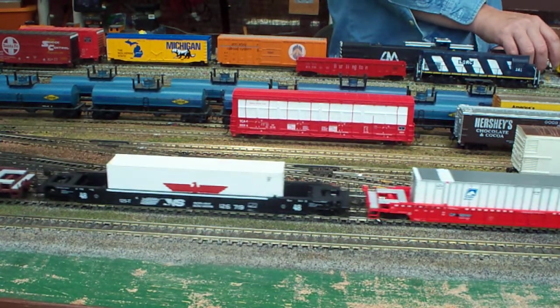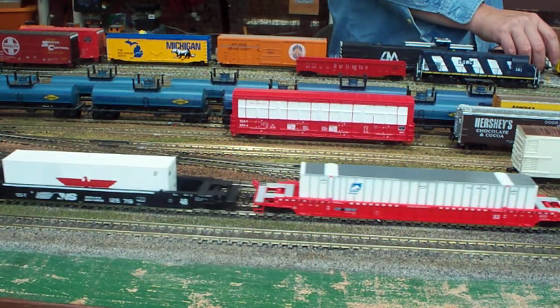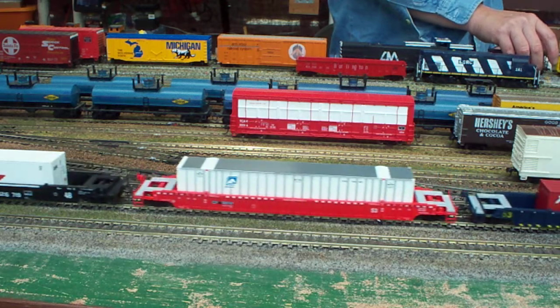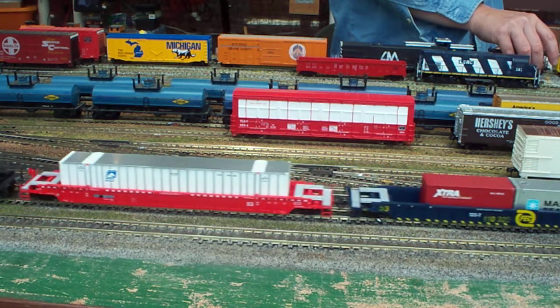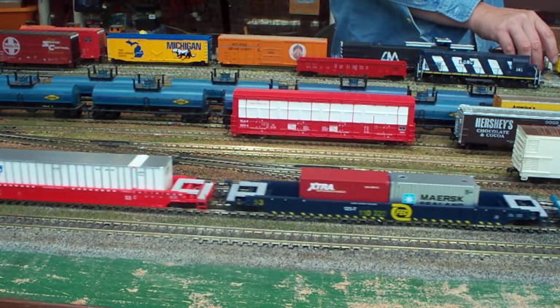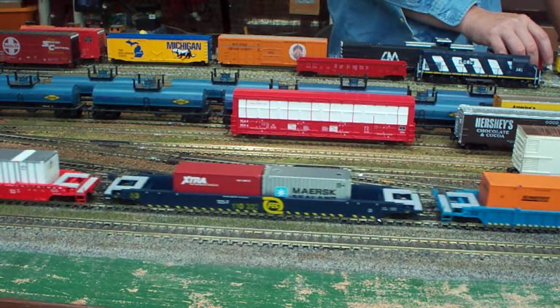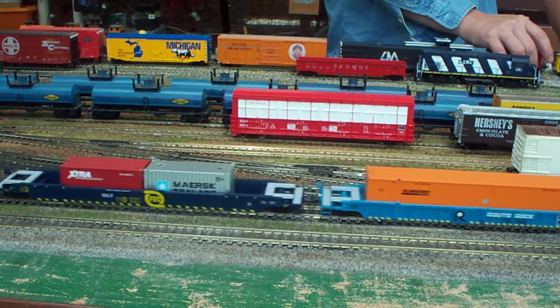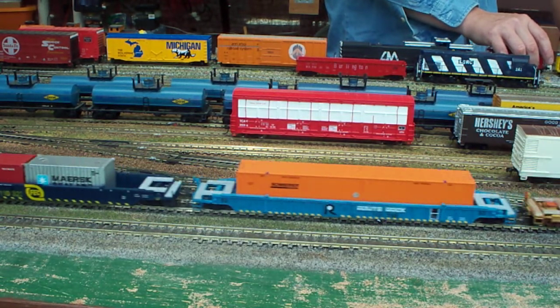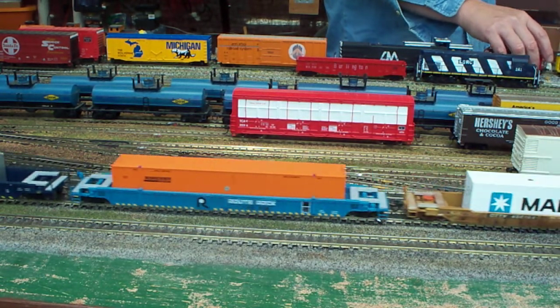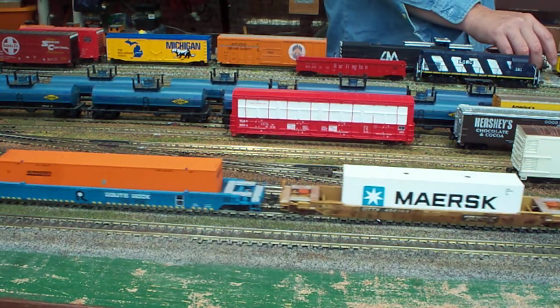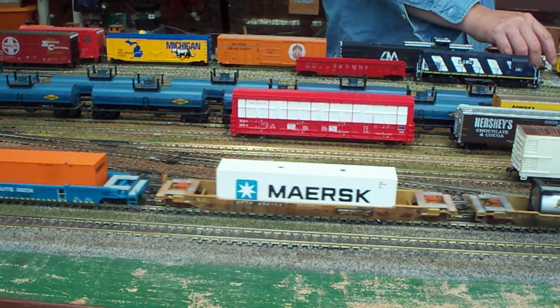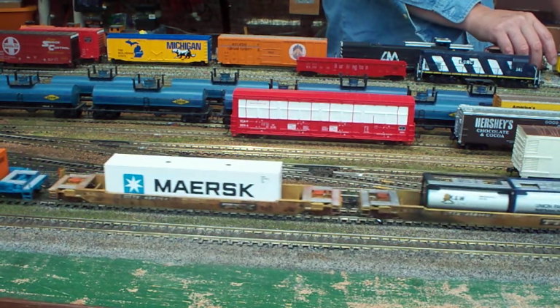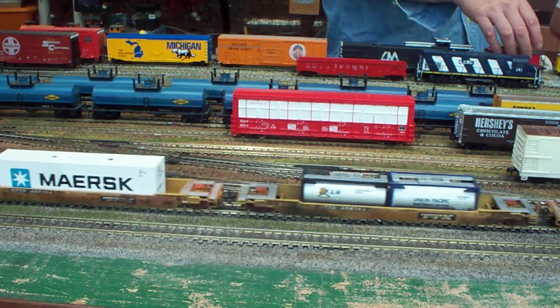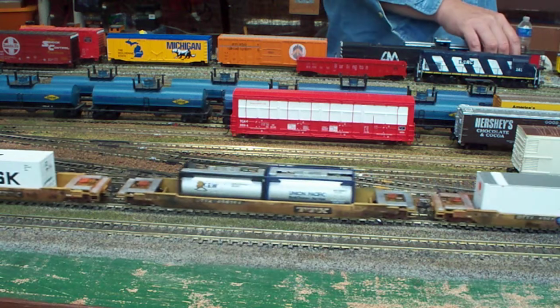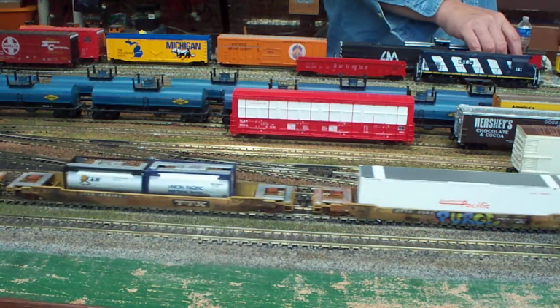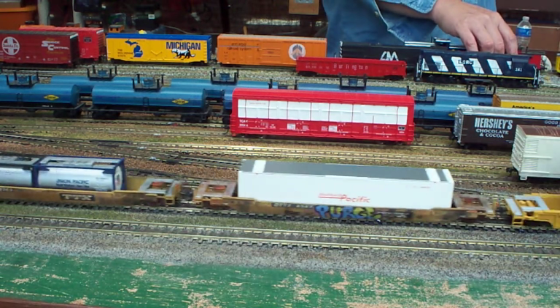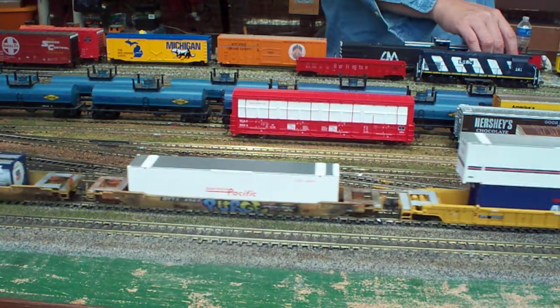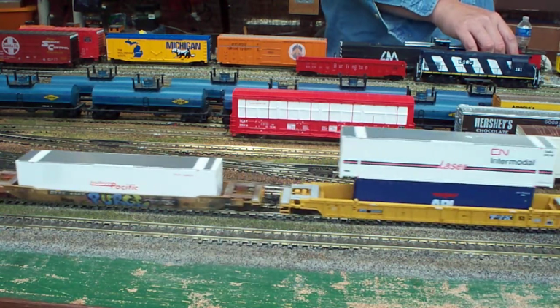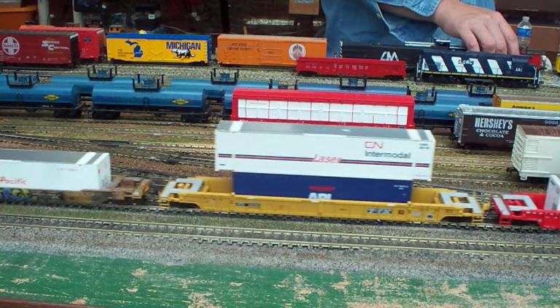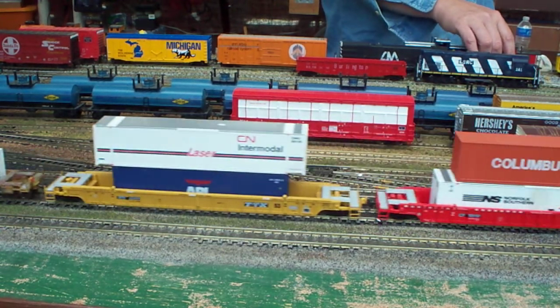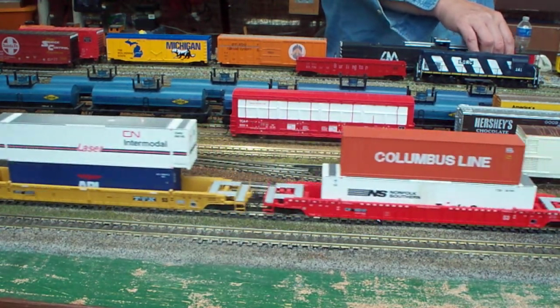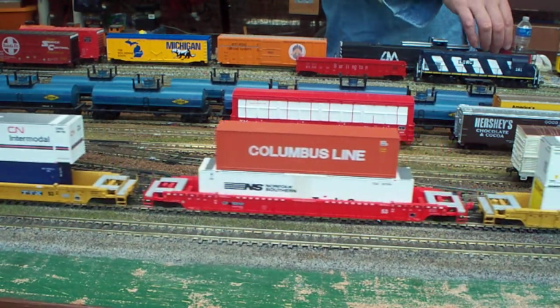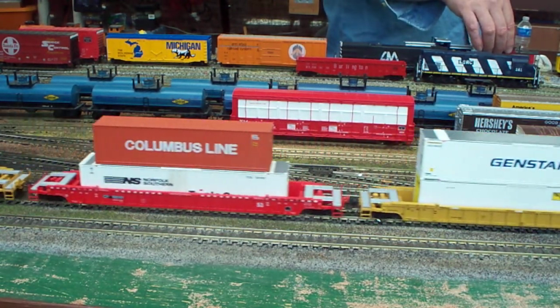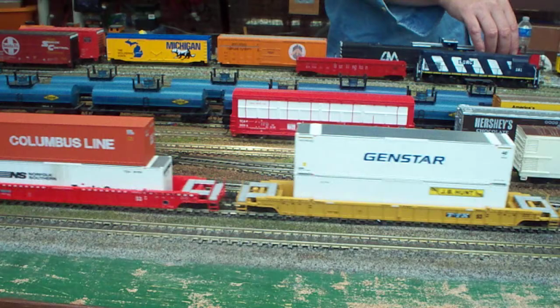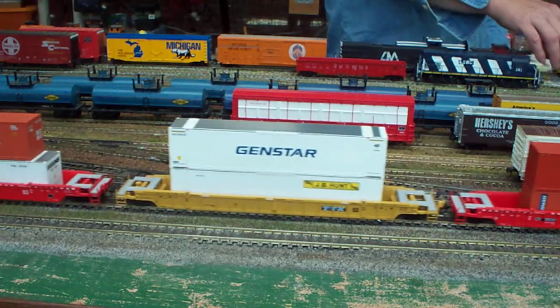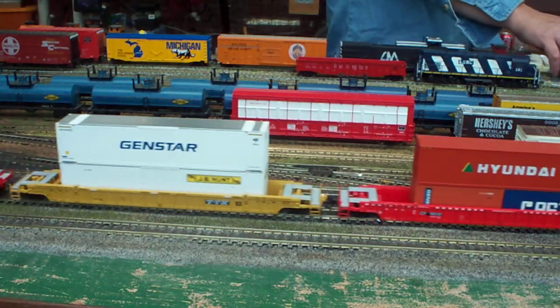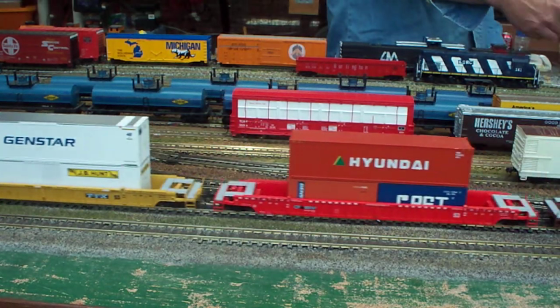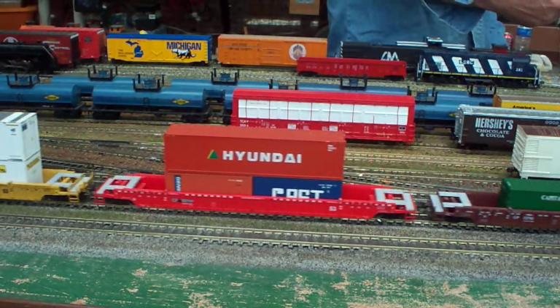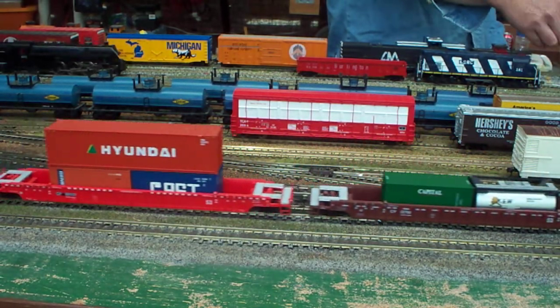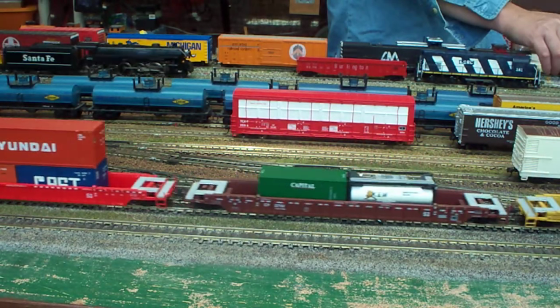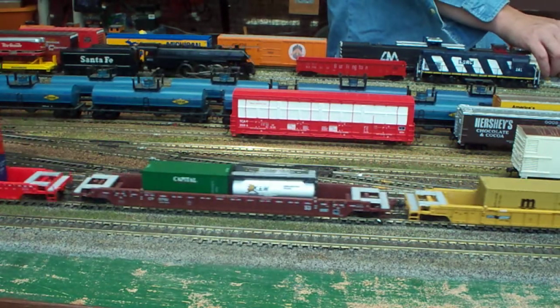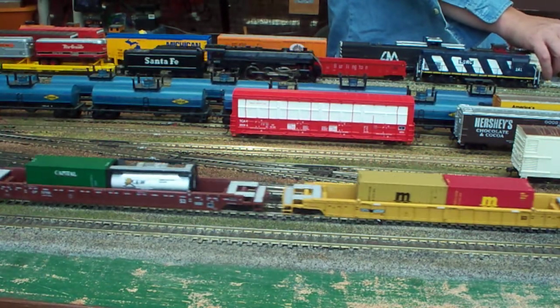Yeah, might add a little bit of weight to it. Well, I think what I'm going to do is take all the cars, and I may have to put an over-set coupler on them, or an under-set coupler on them, shim the cars up a little more, so the wheels don't ride against those underframes.